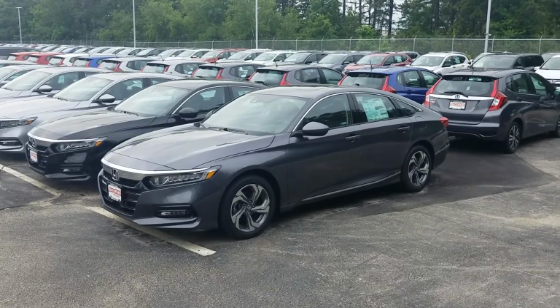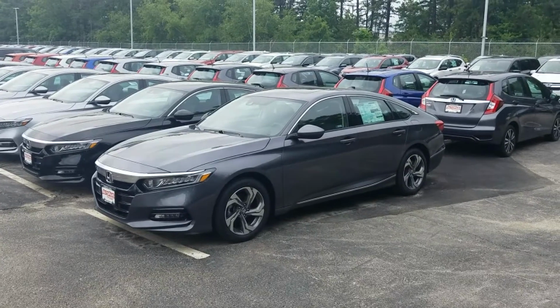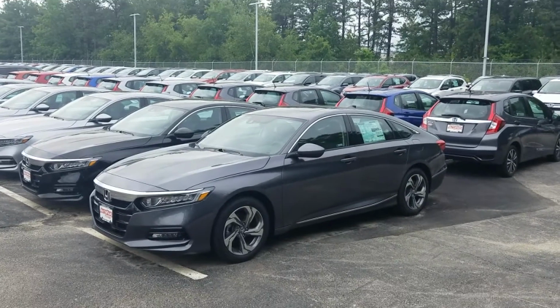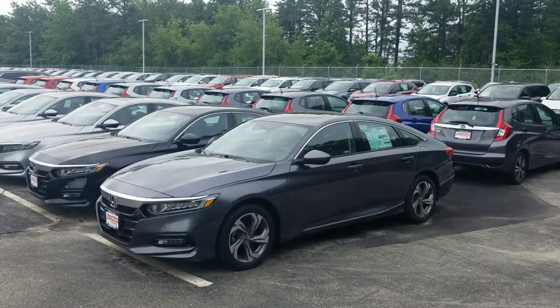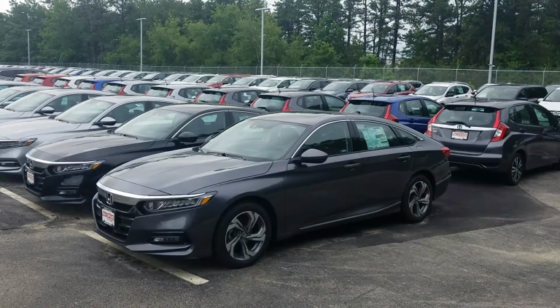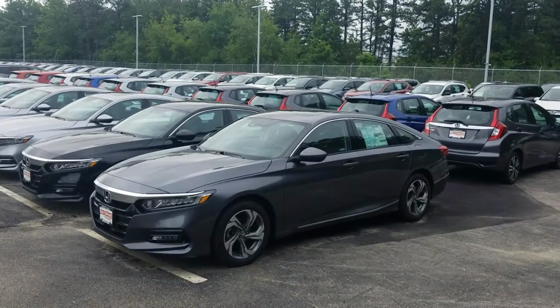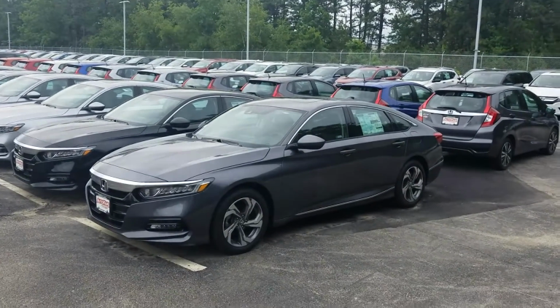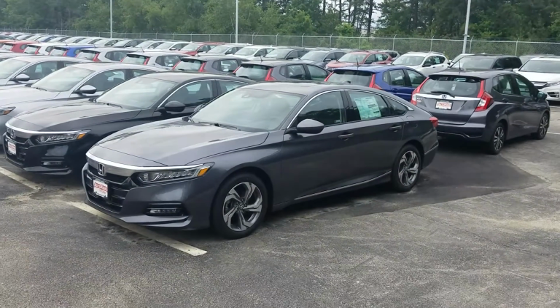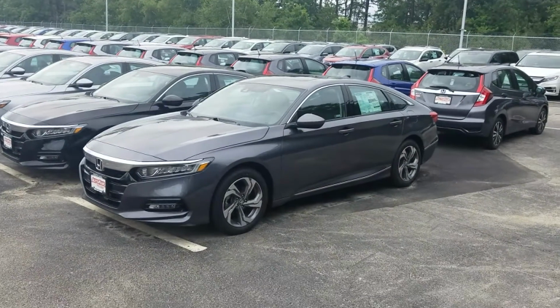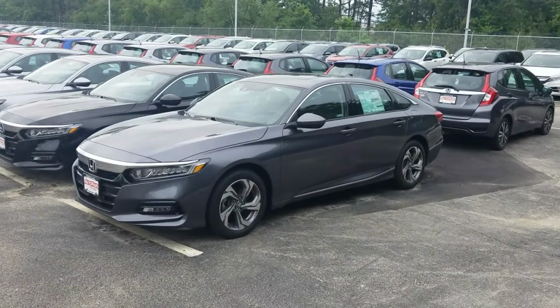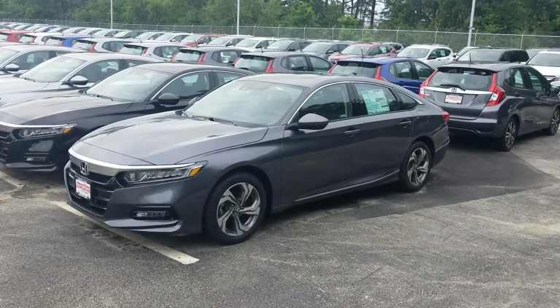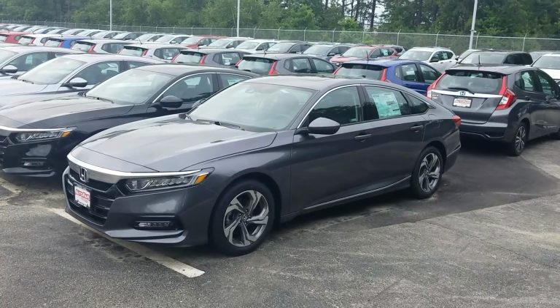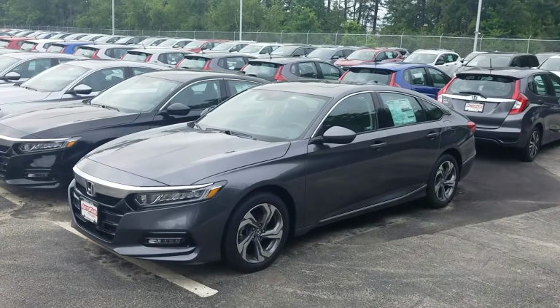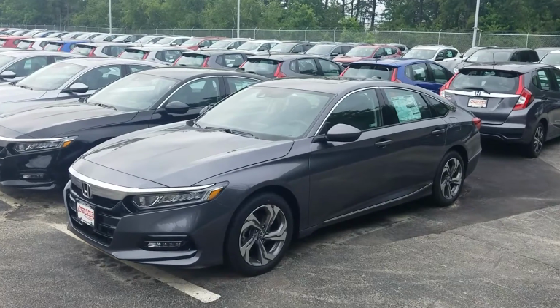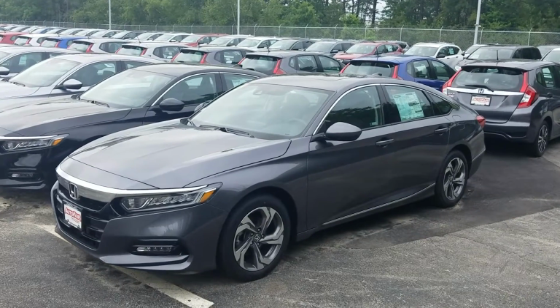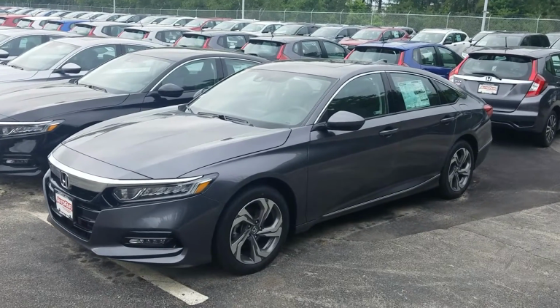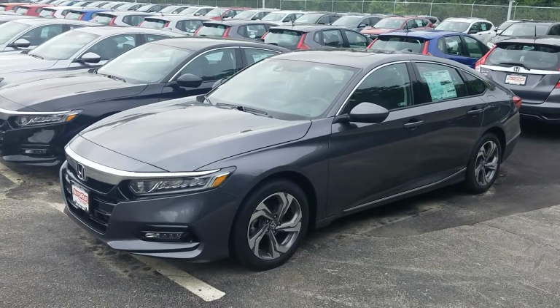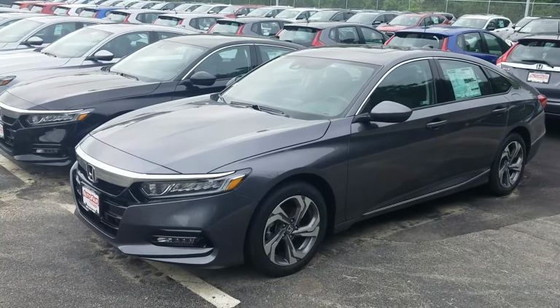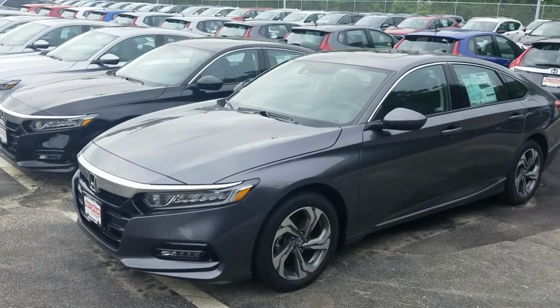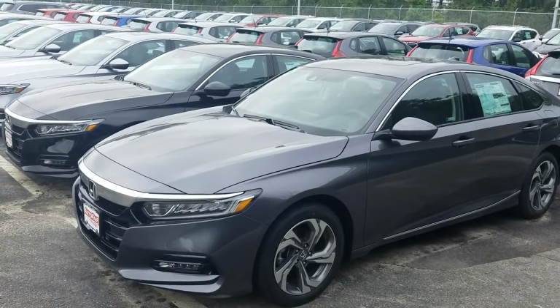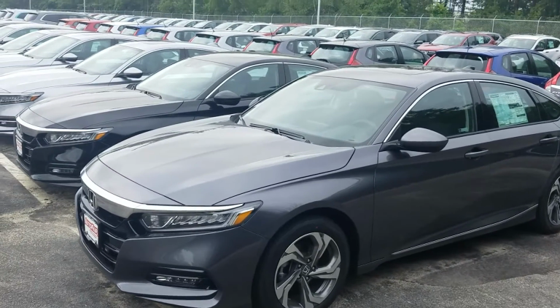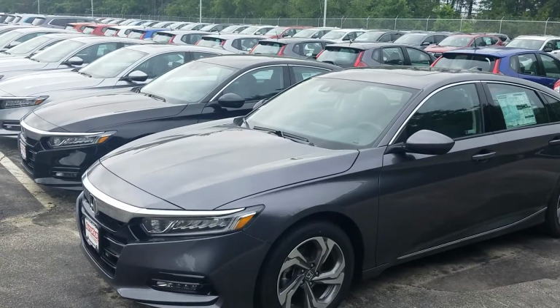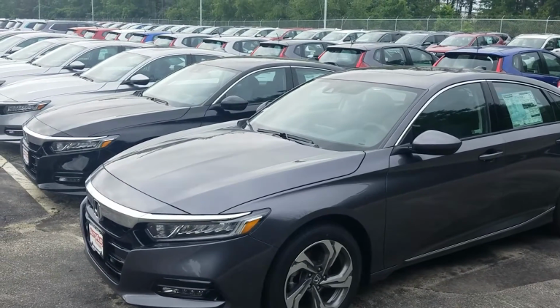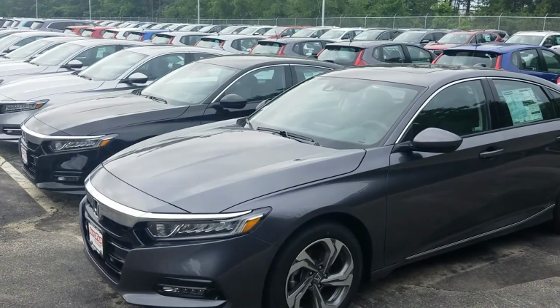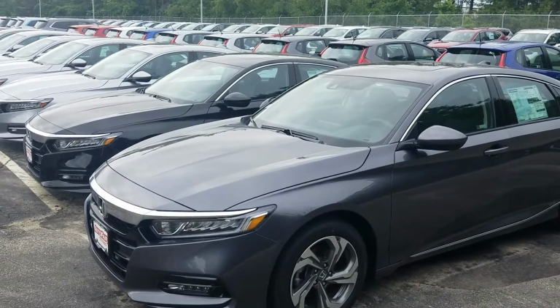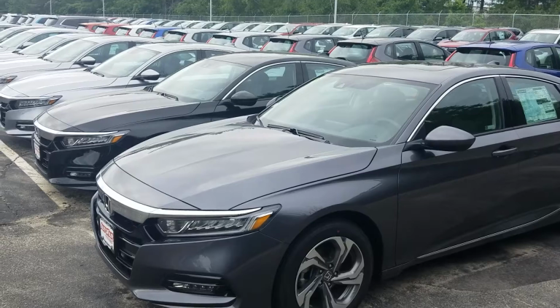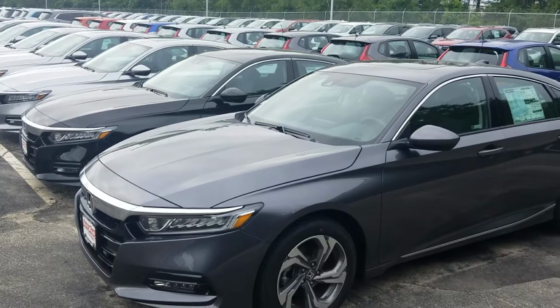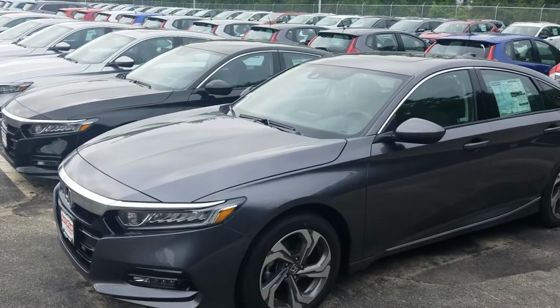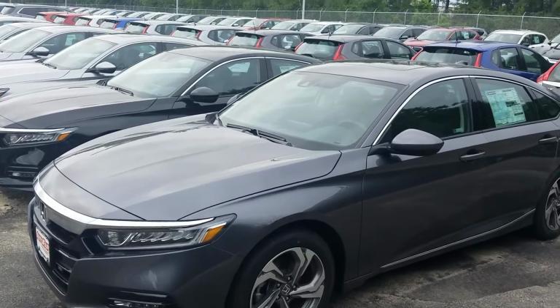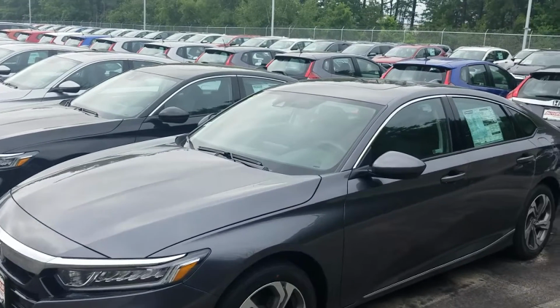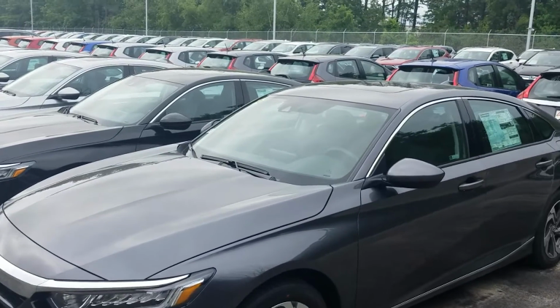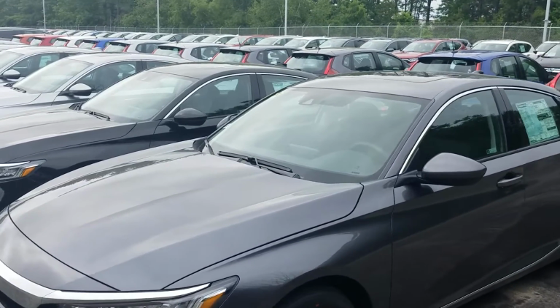Good morning Paul, this is Jeff Rethinger with AutoFair Honda. I'm standing here with the 2020 Honda Accord EX in modern steel — it's a beautiful color. There are a lot of nice features on this so I'm going to get started right away.